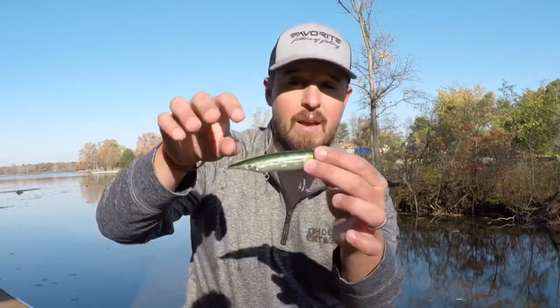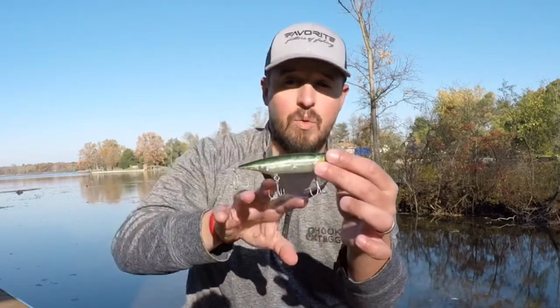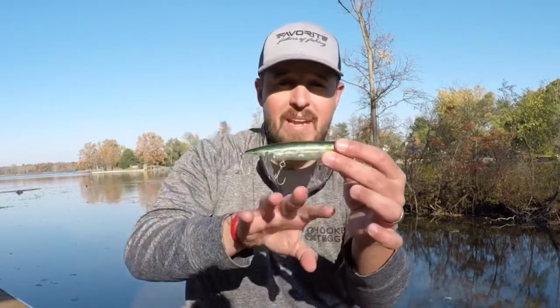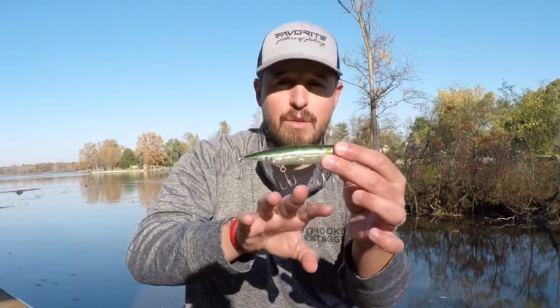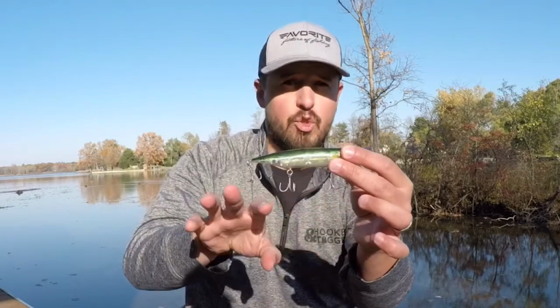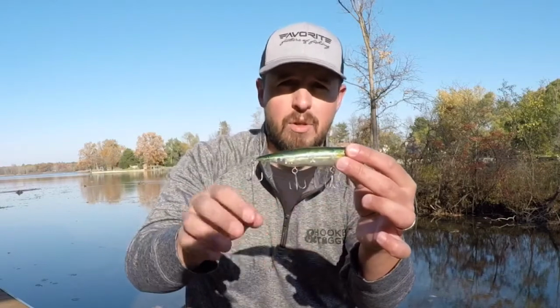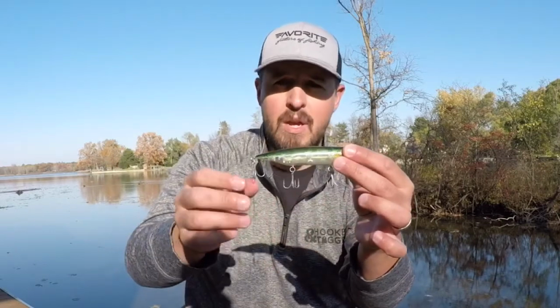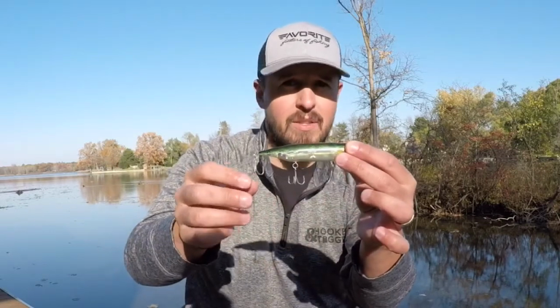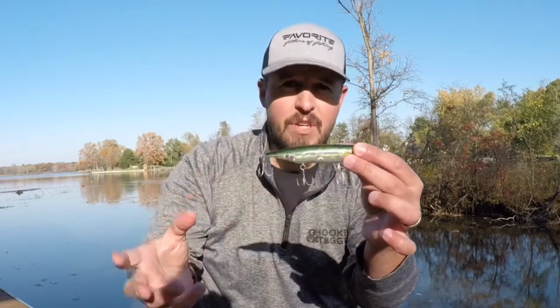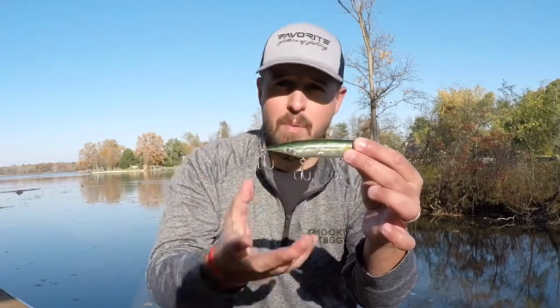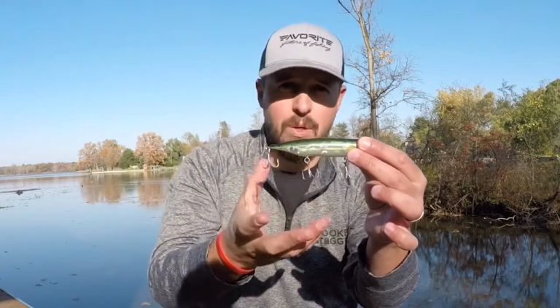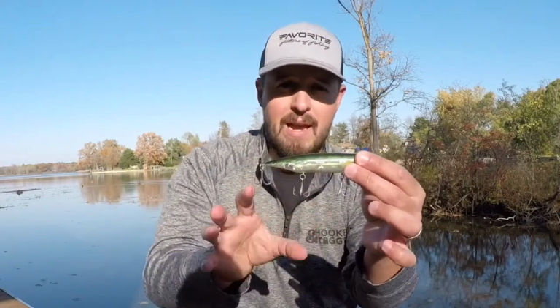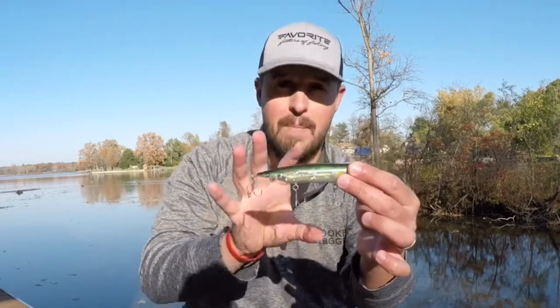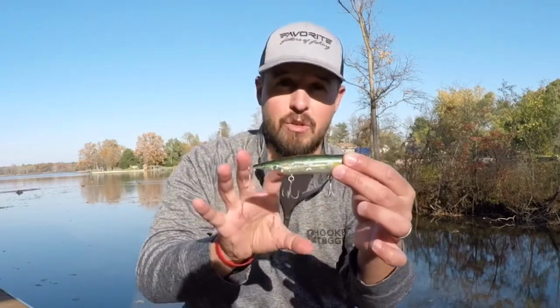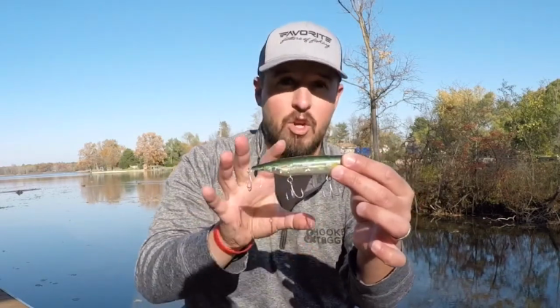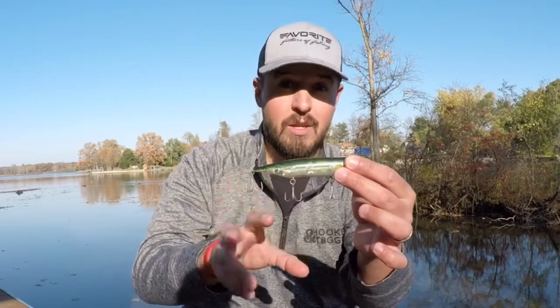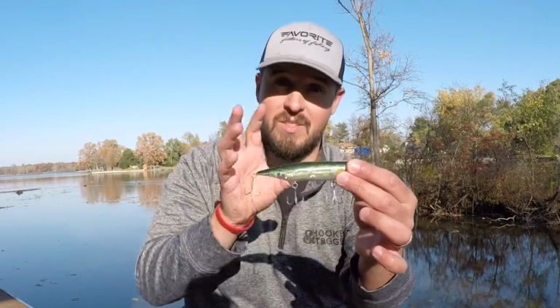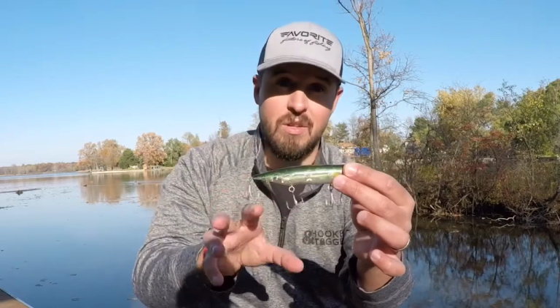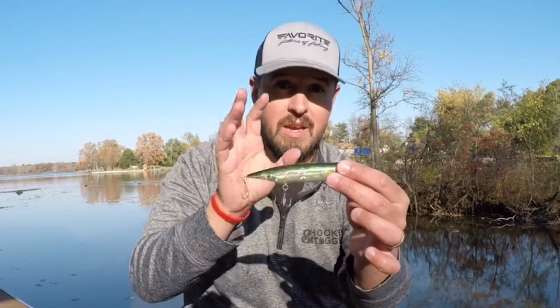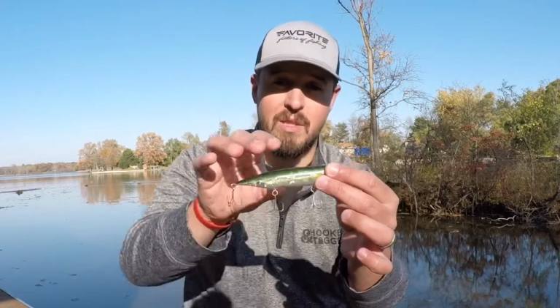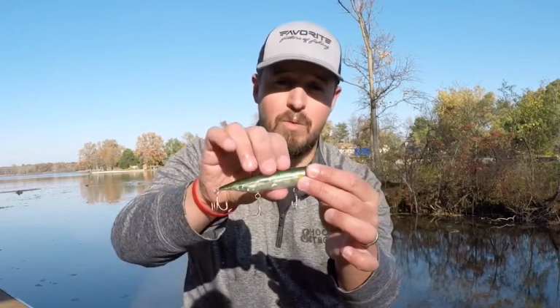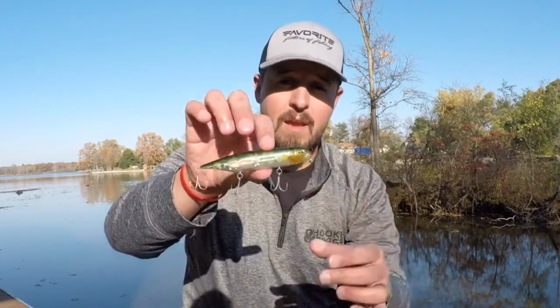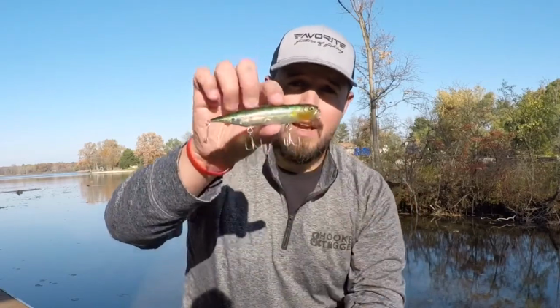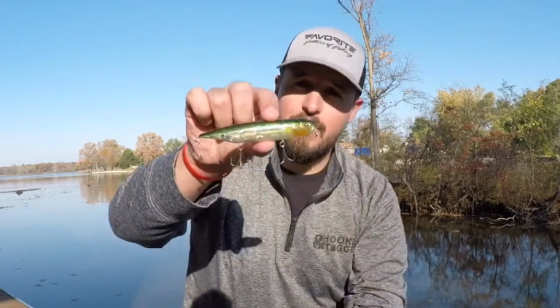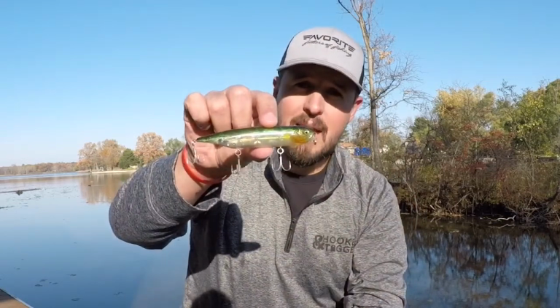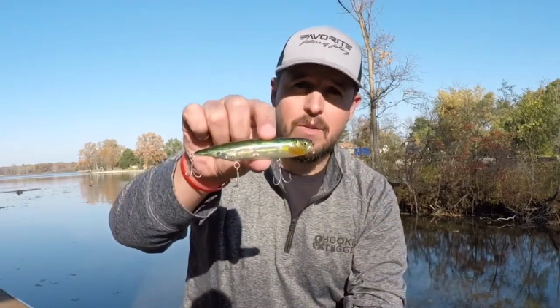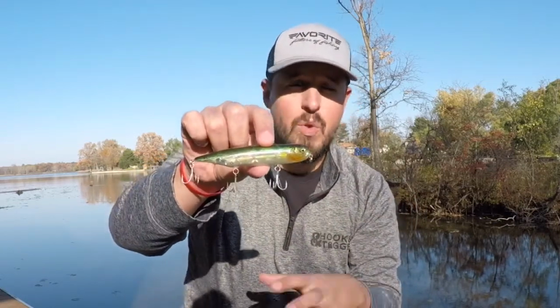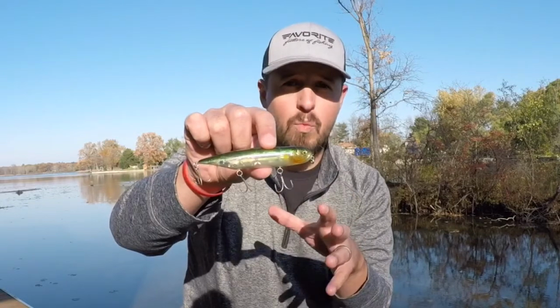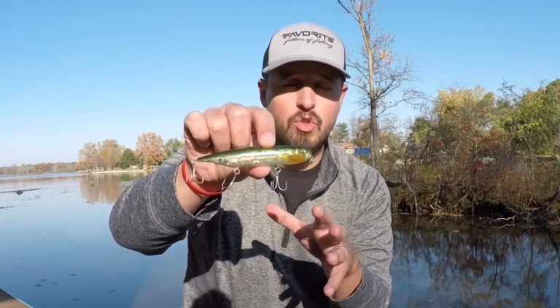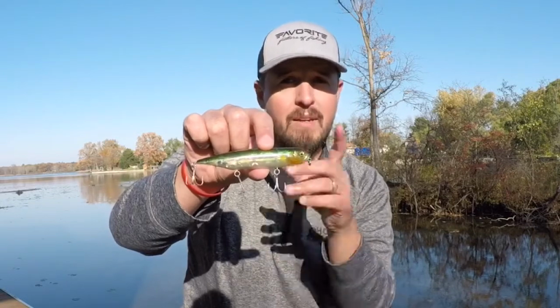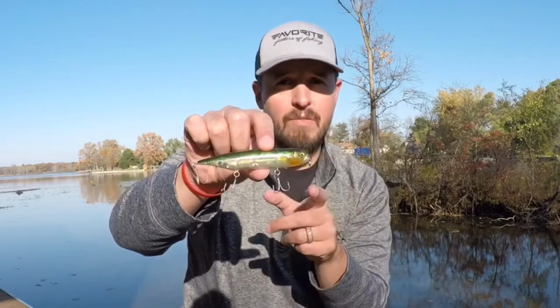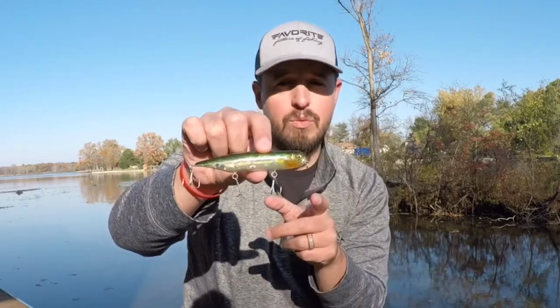I also like that it has three treble hooks, because if a fish comes up and blows up on it, I want to make sure I get it hooked, it stays hooked, and gets in the boat. If you like topwaters and haven't given one of these a try yet, definitely do so.